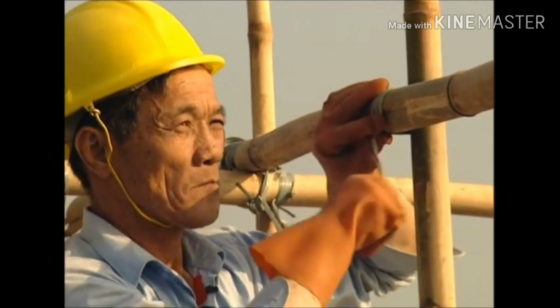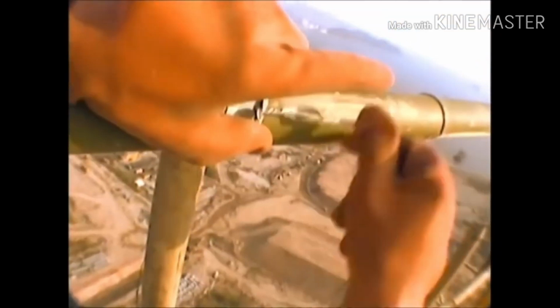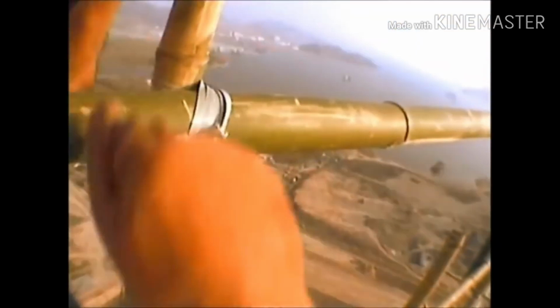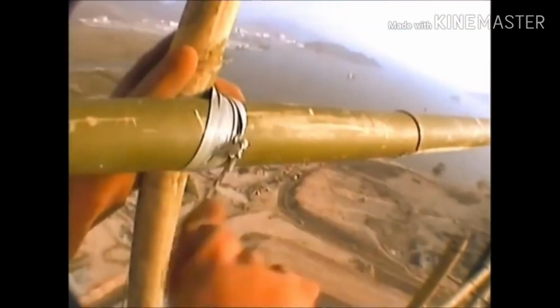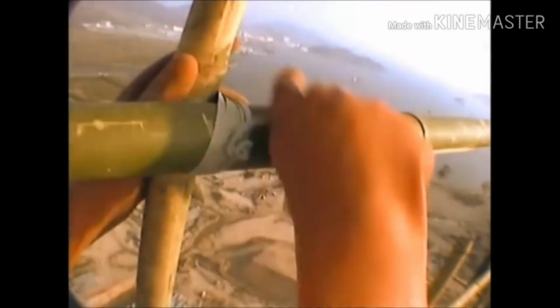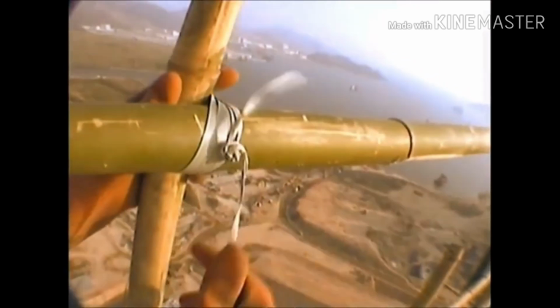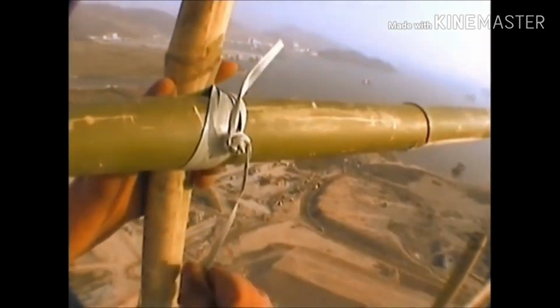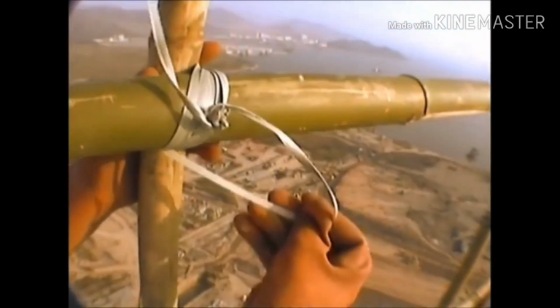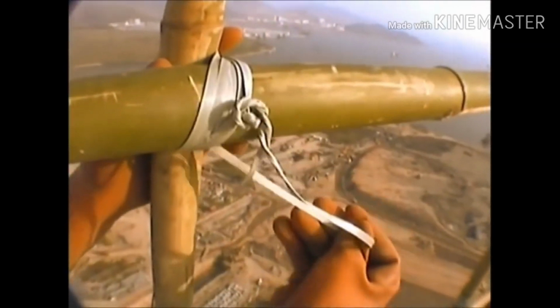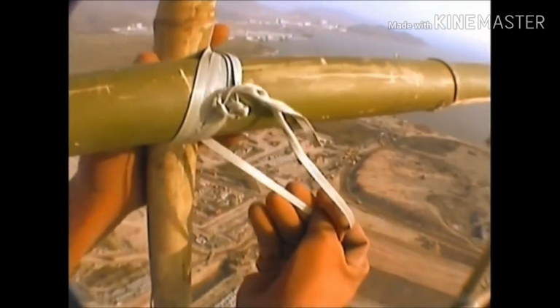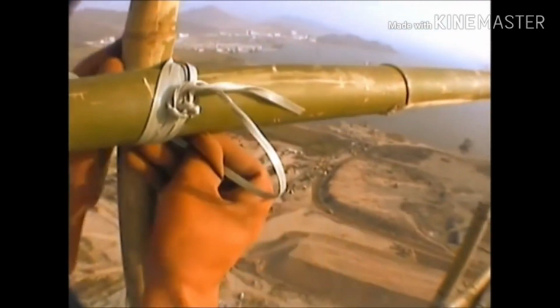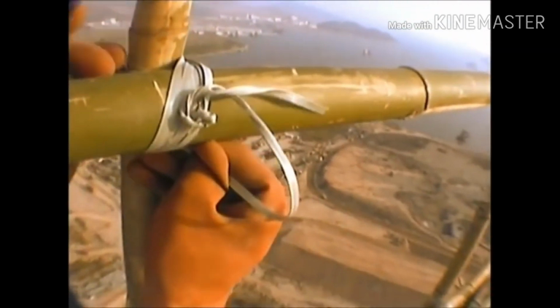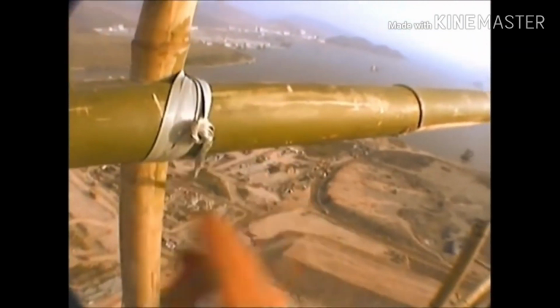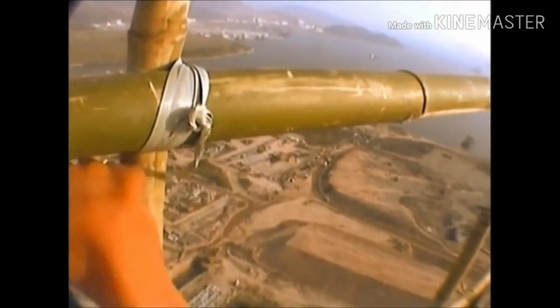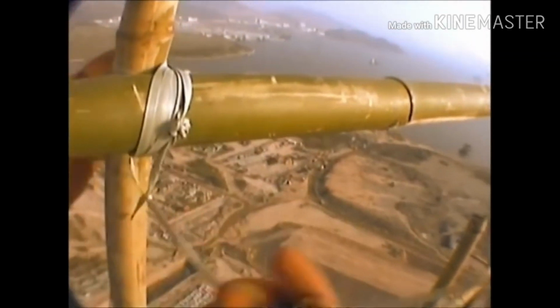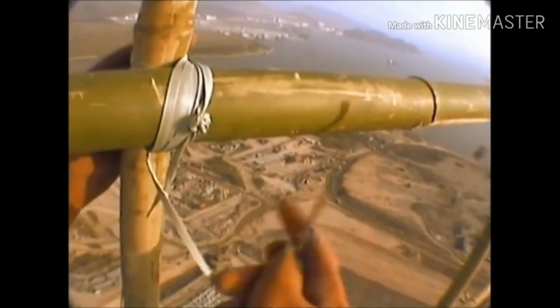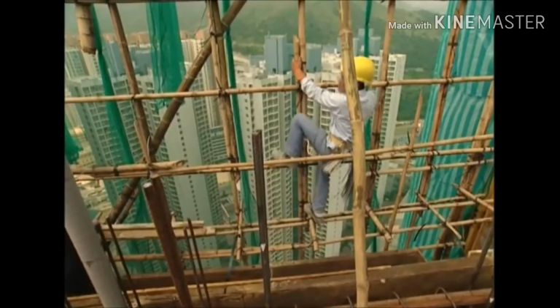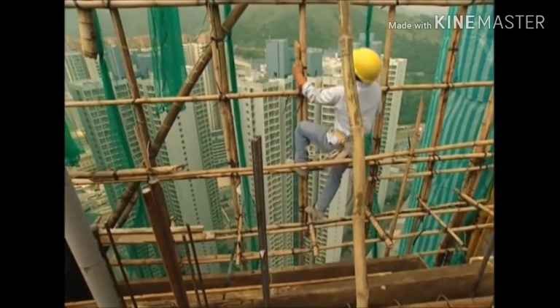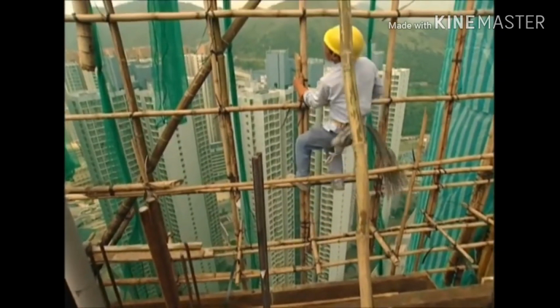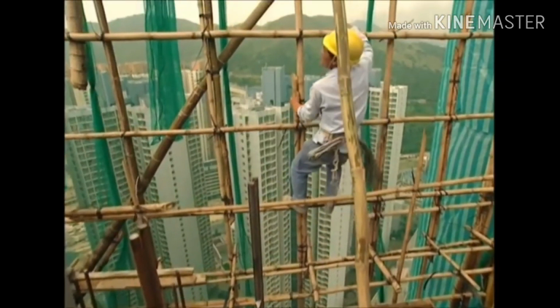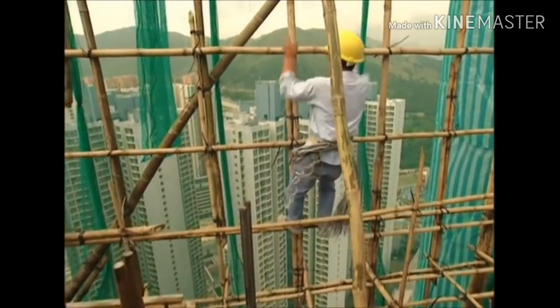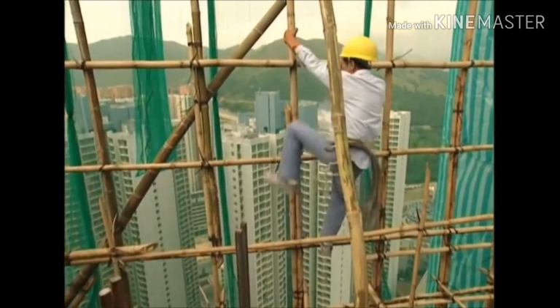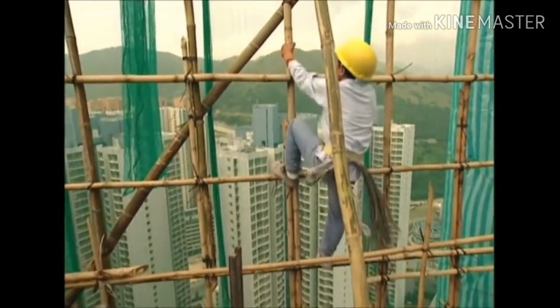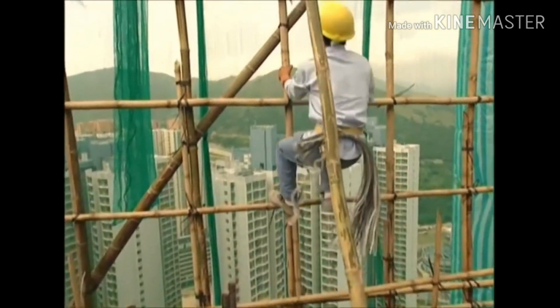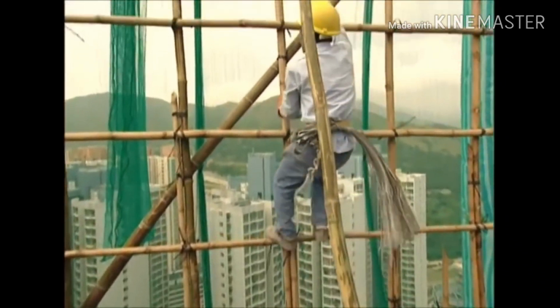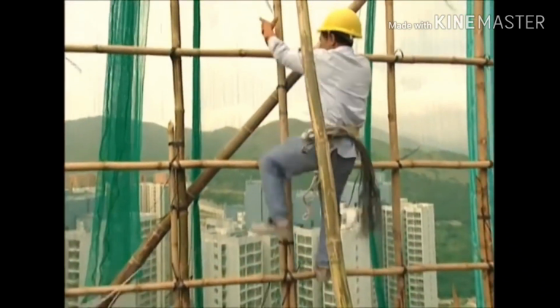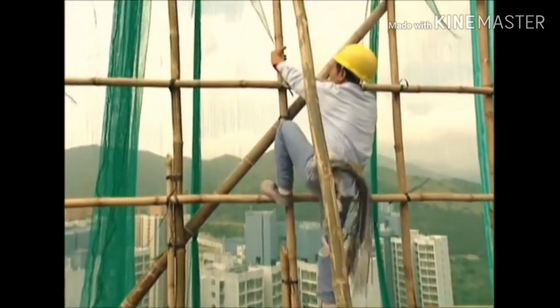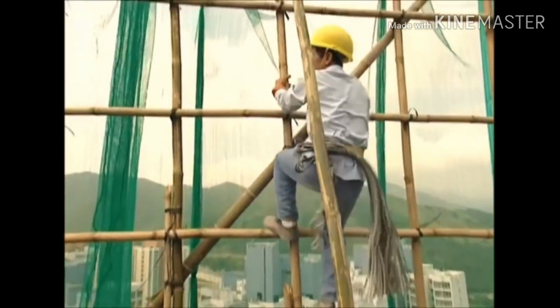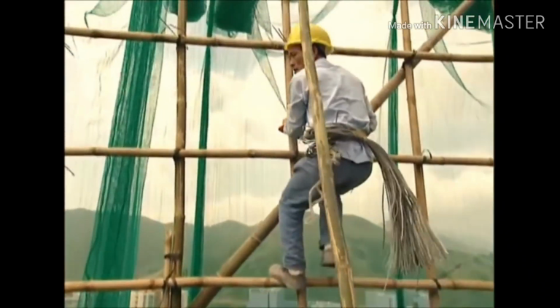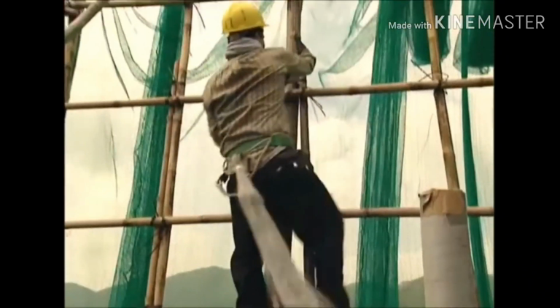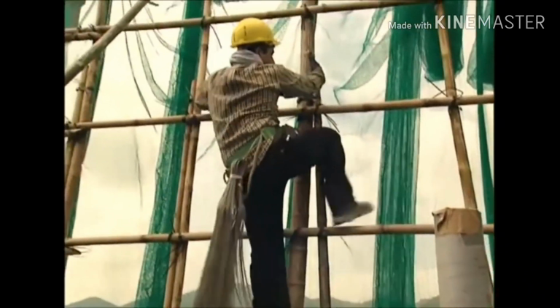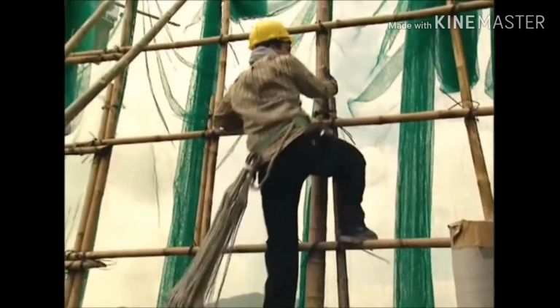The grid the scaffolders create is made of squares, approximately 75 centimetres on each side. As well as giving the structure the strength it needs, it makes a convenient climbing frame too.